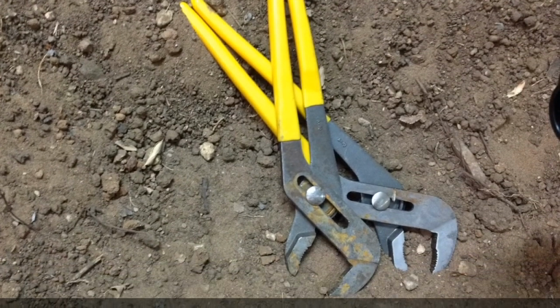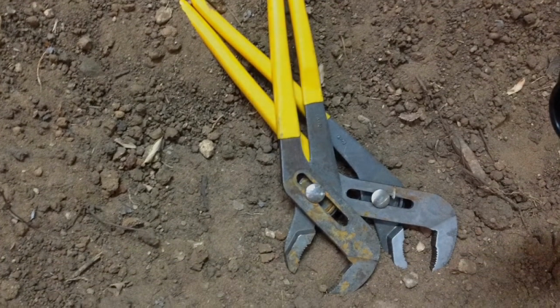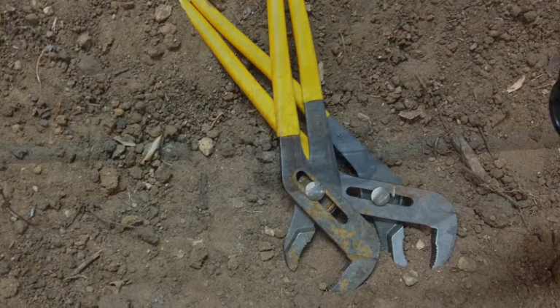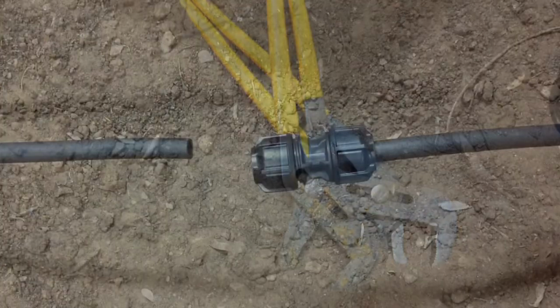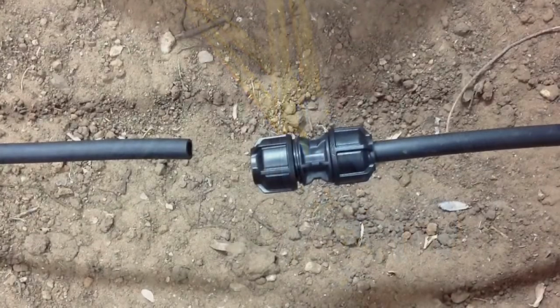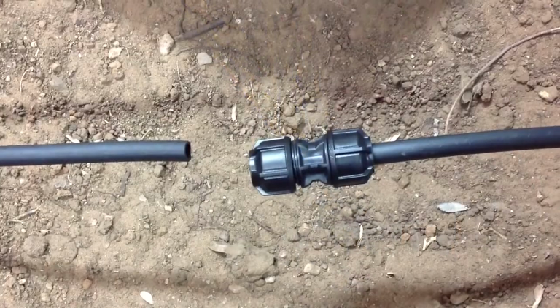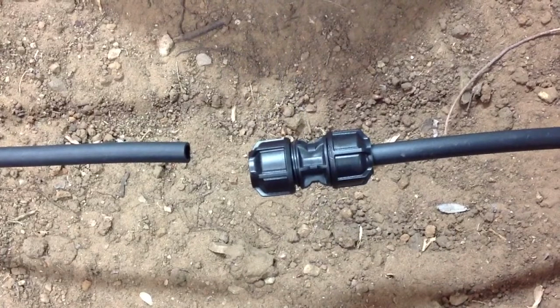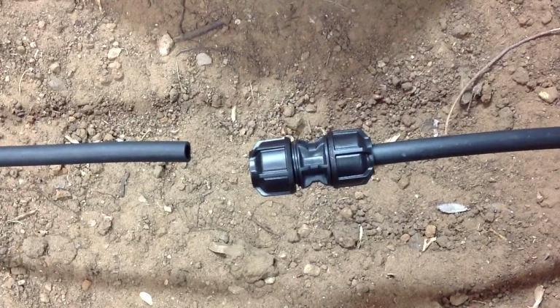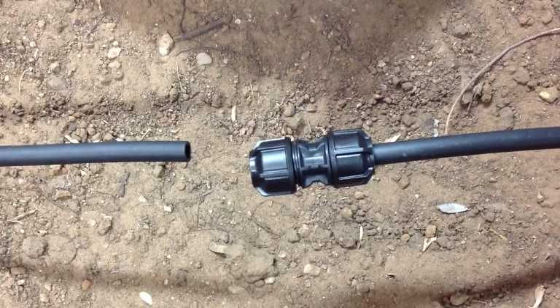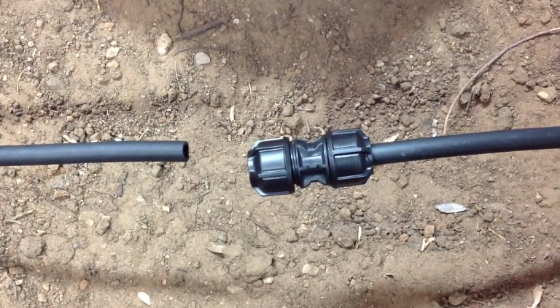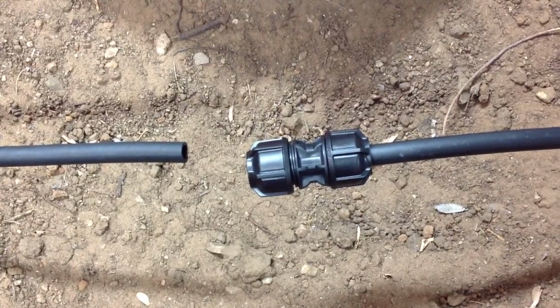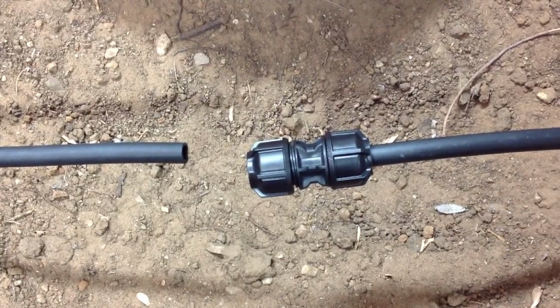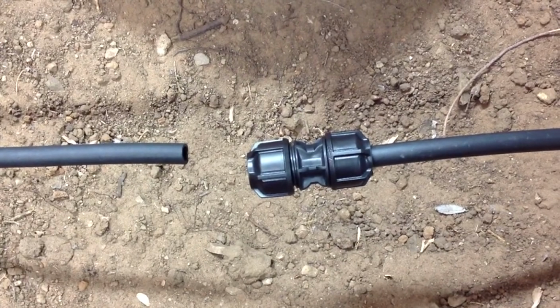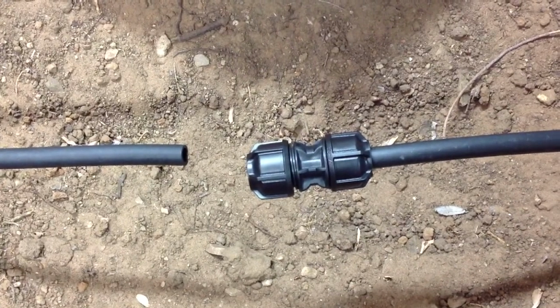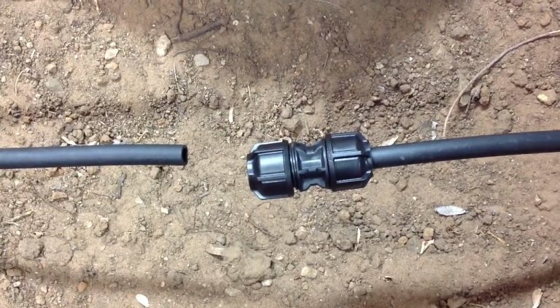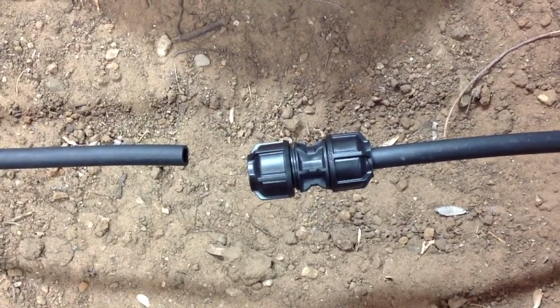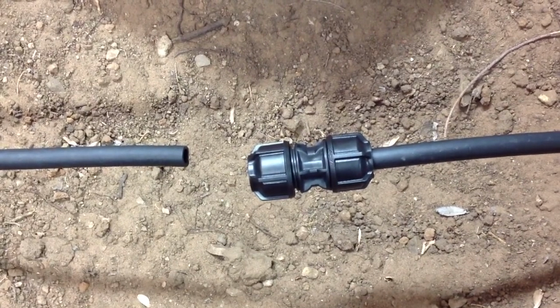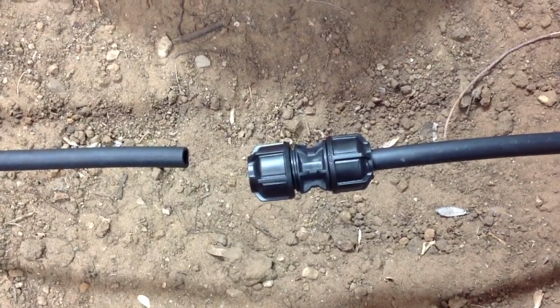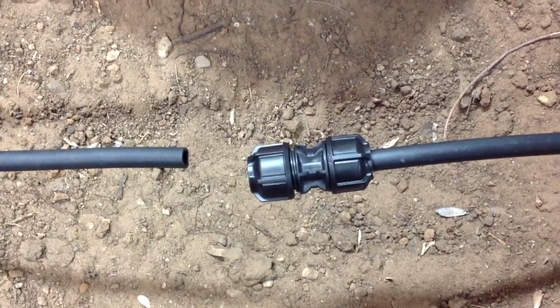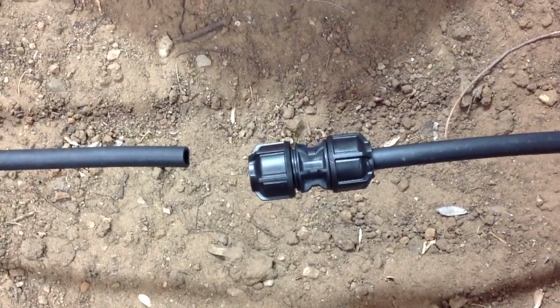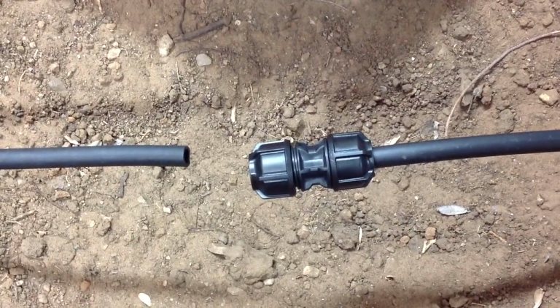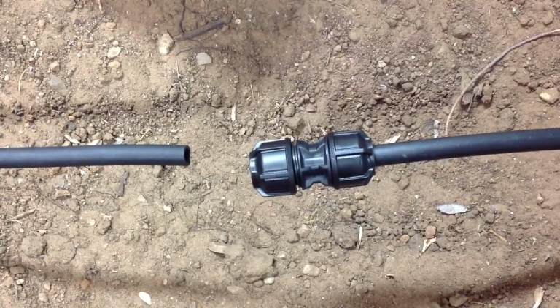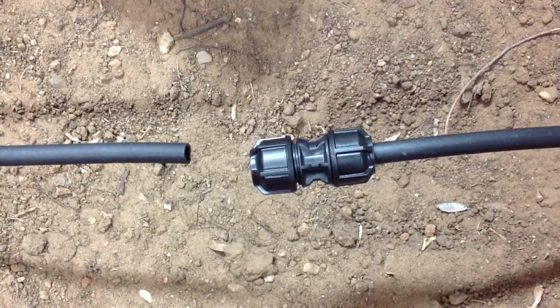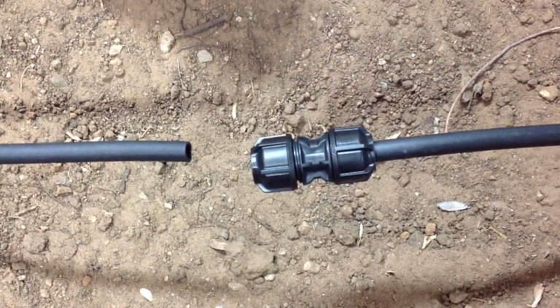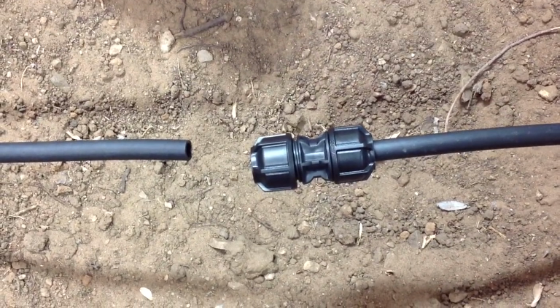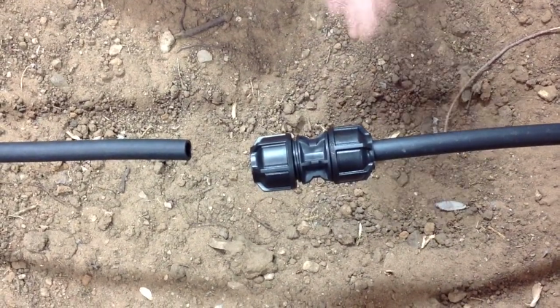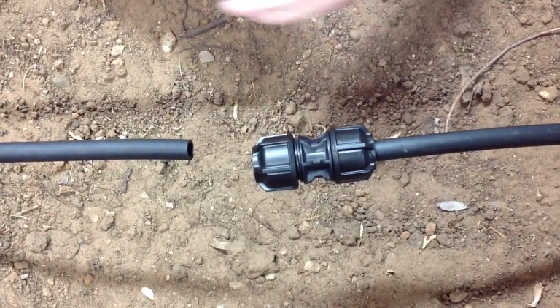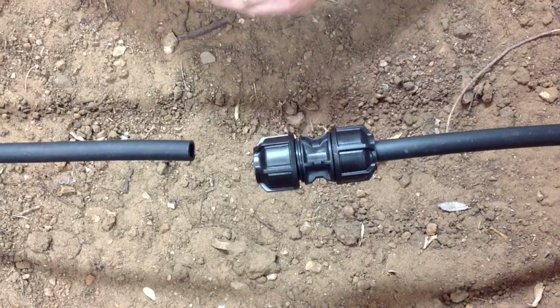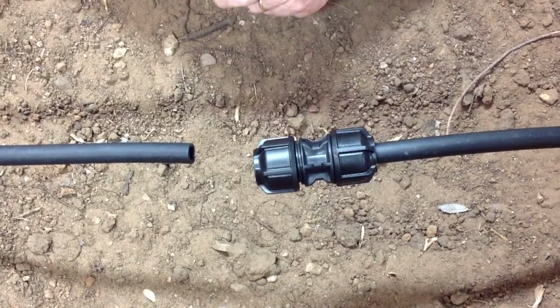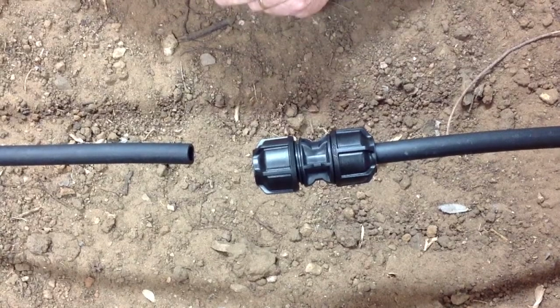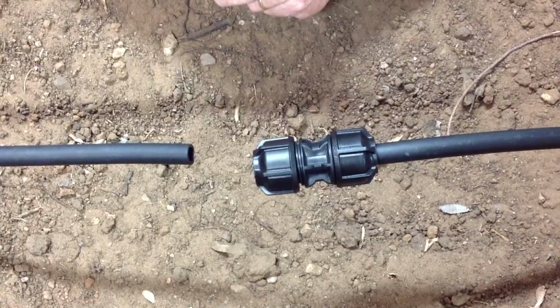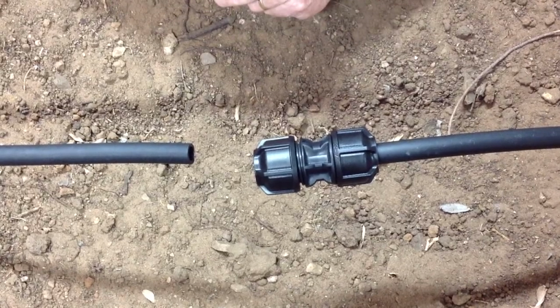What I'm going to show you today is how to assemble a half-inch Irish normal gauge joiner. One end, as you can see, has already been connected.